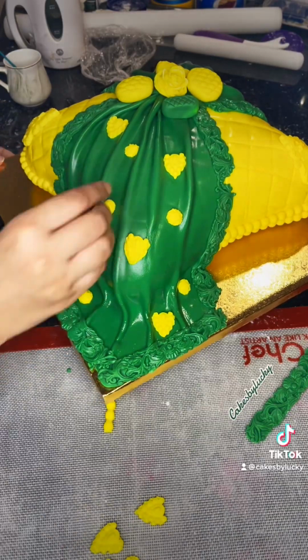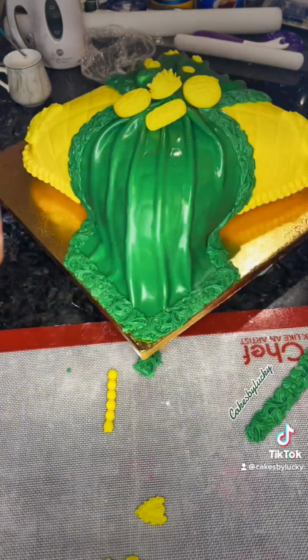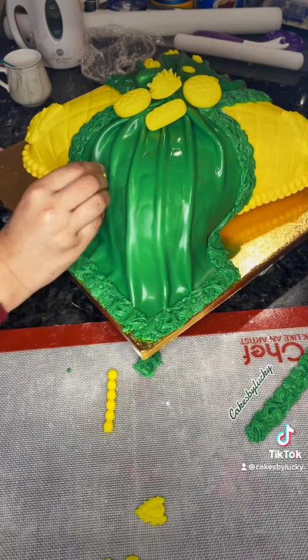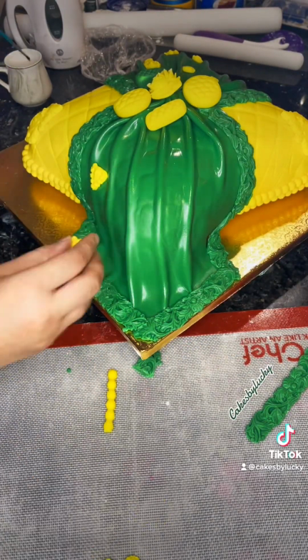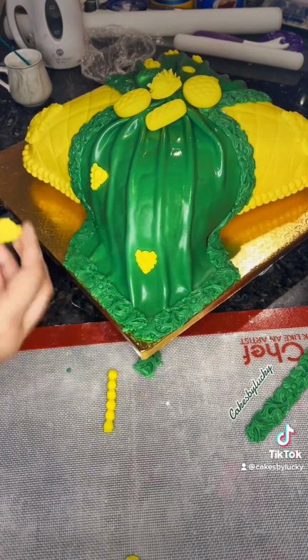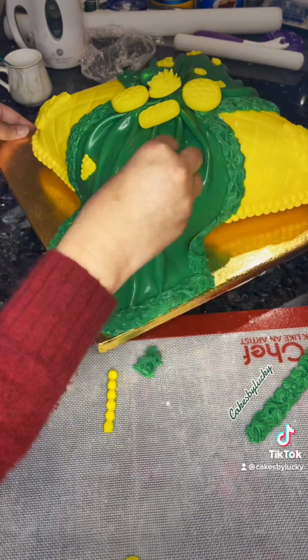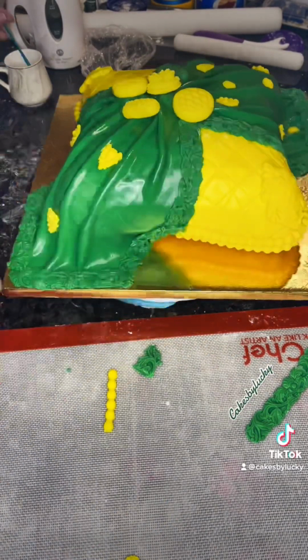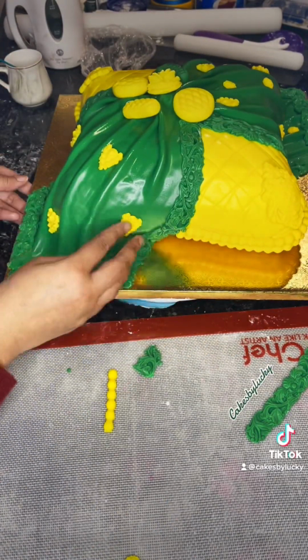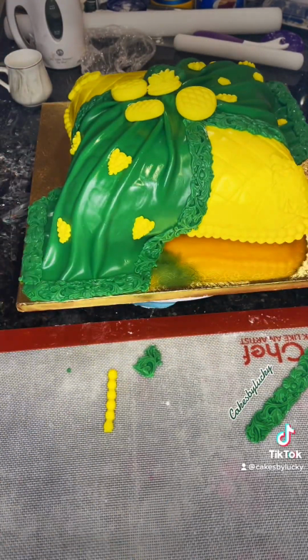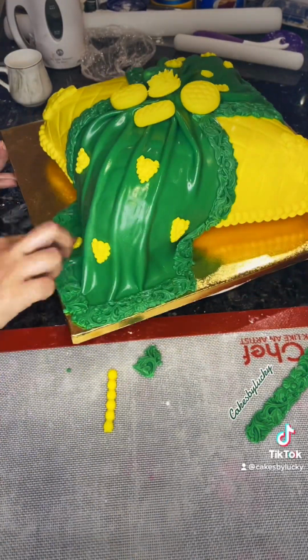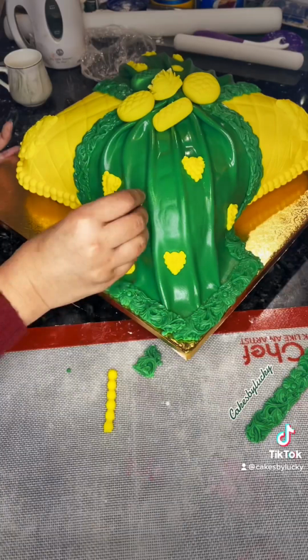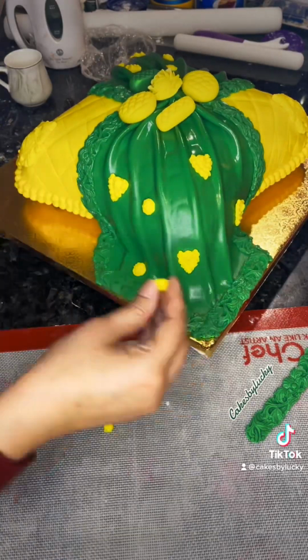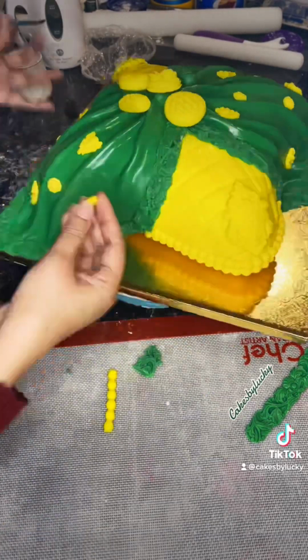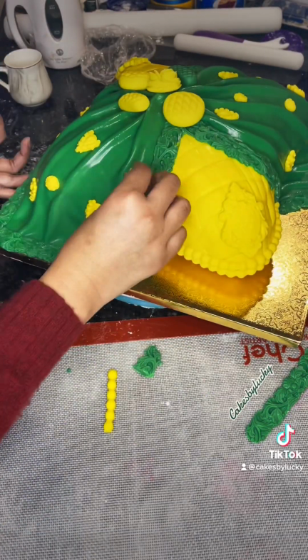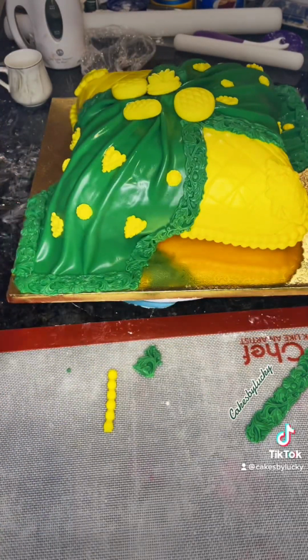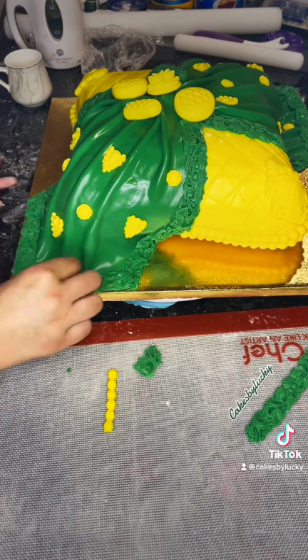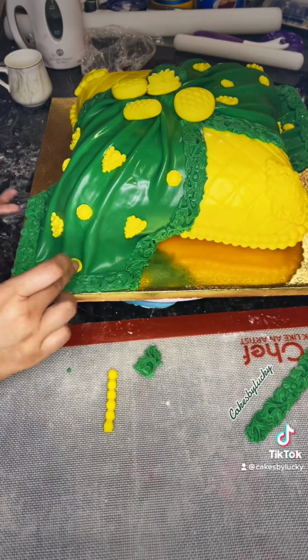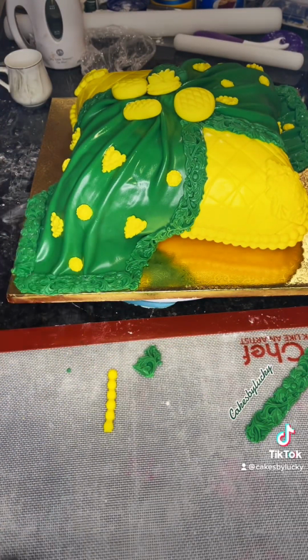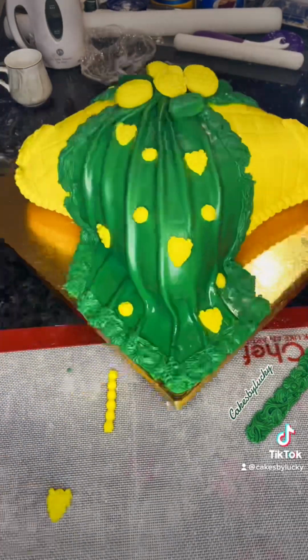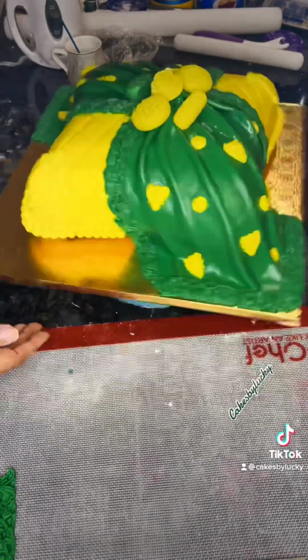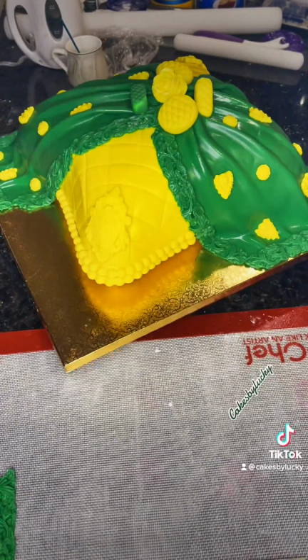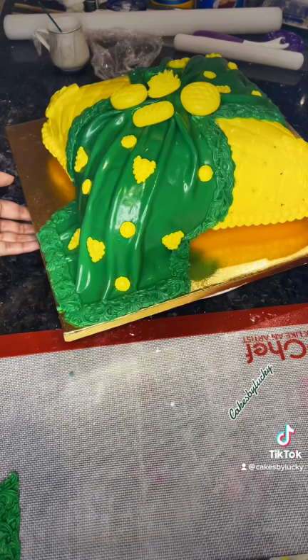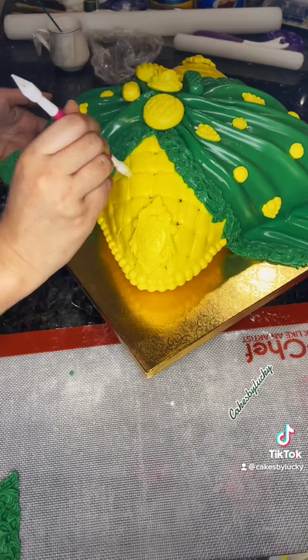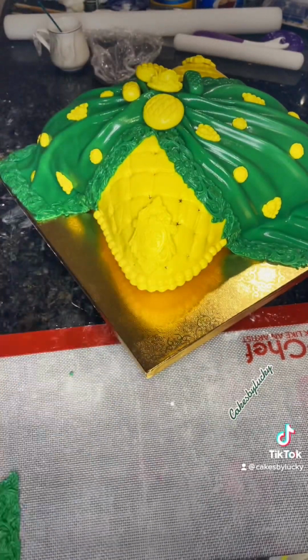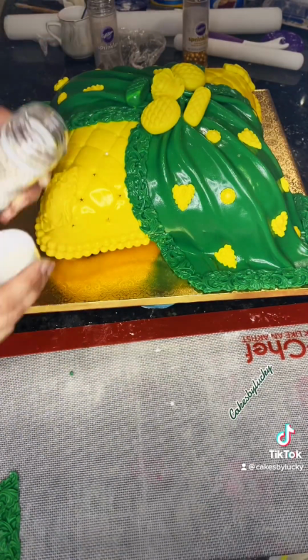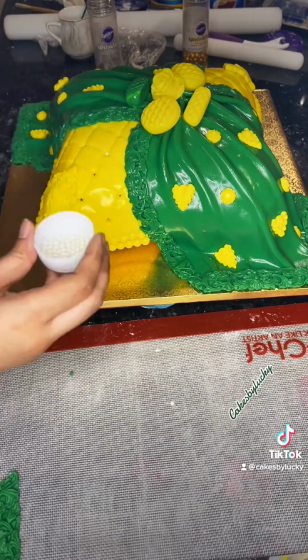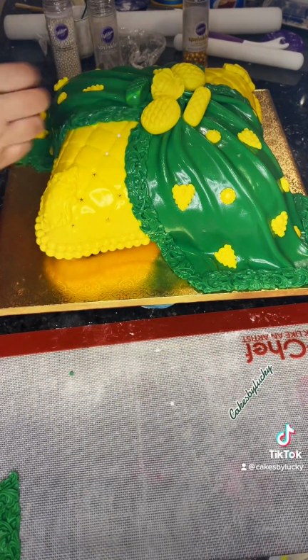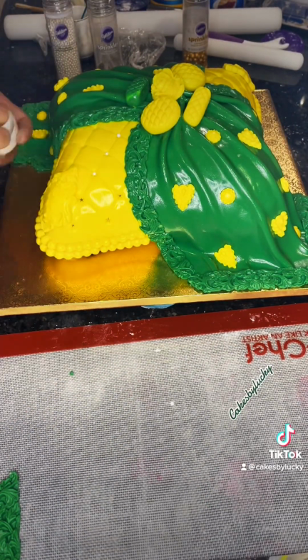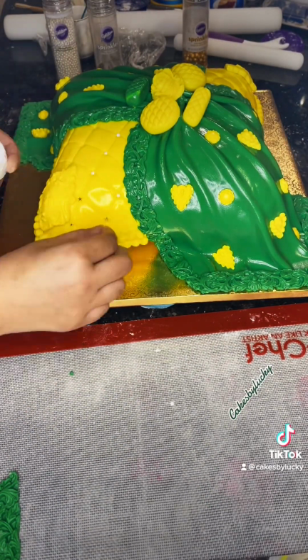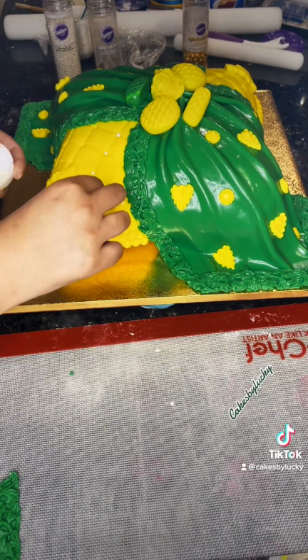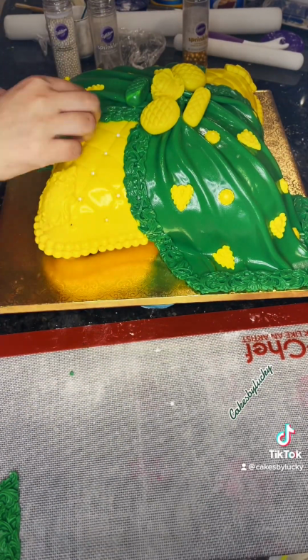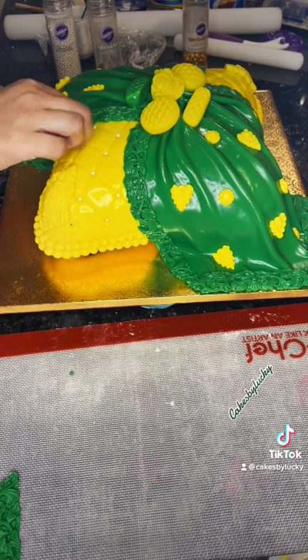I'm going to finish this cake in the next video so you can see the complete look, but stay tuned and enjoy the whole decoration of this fun cake. See you in the next video.